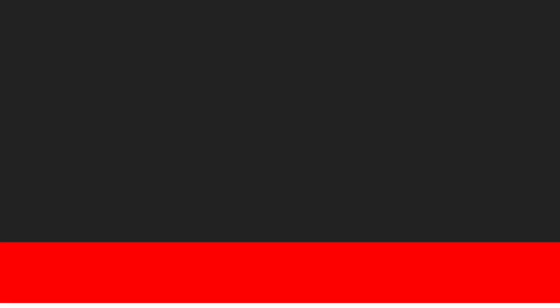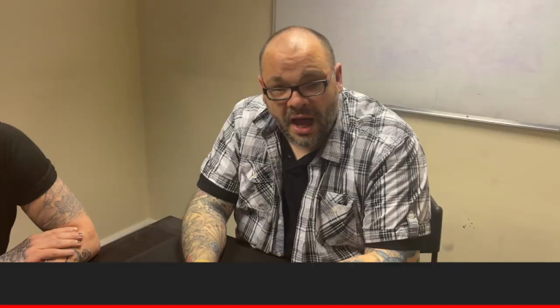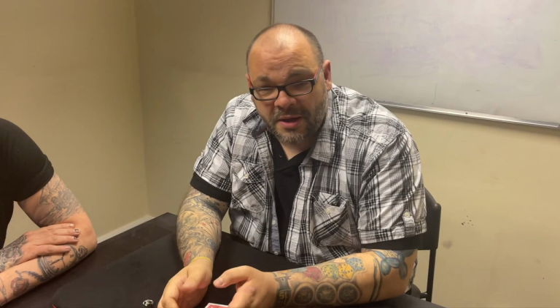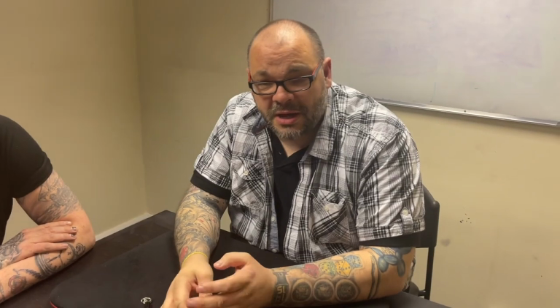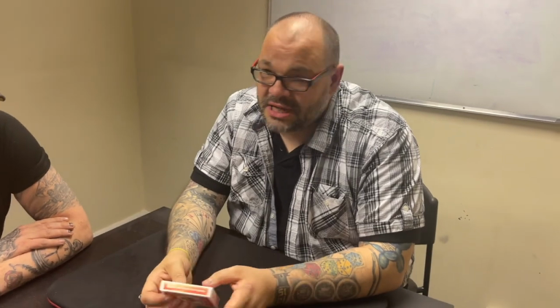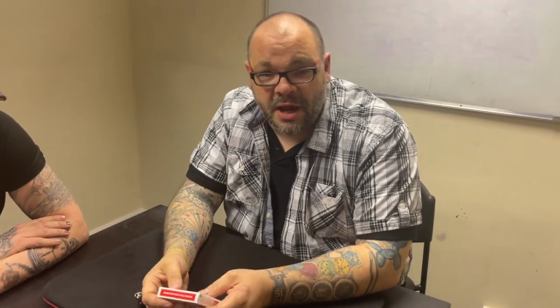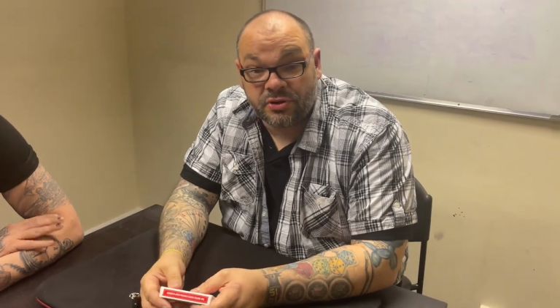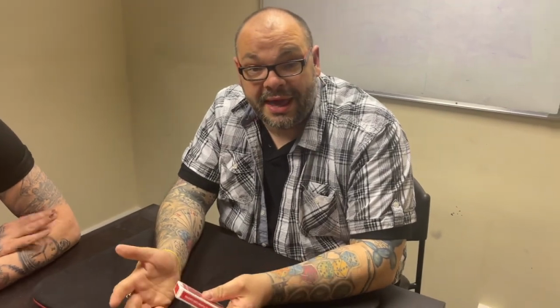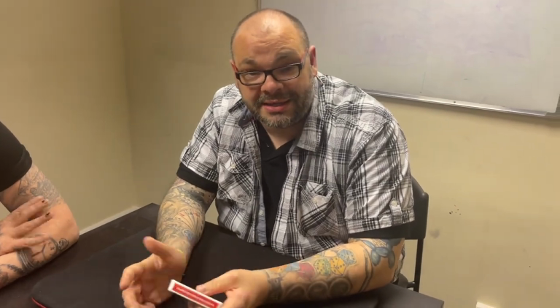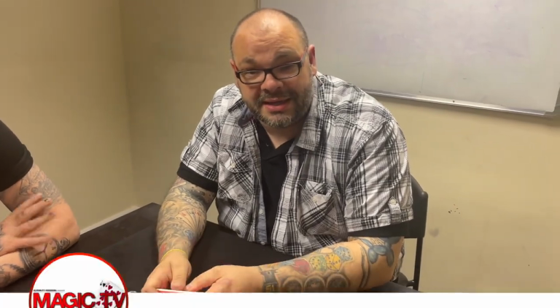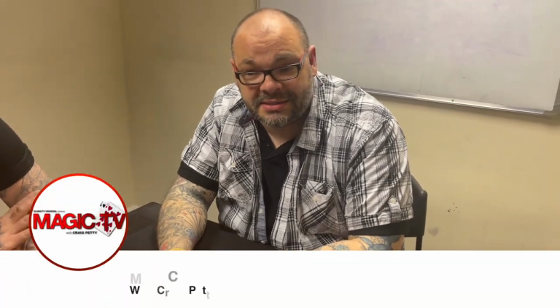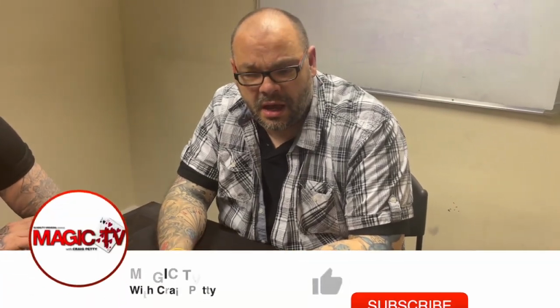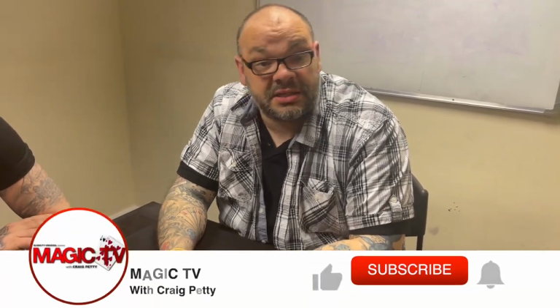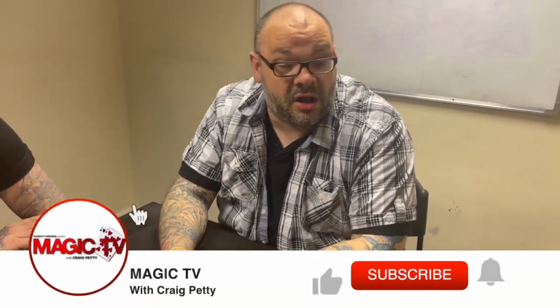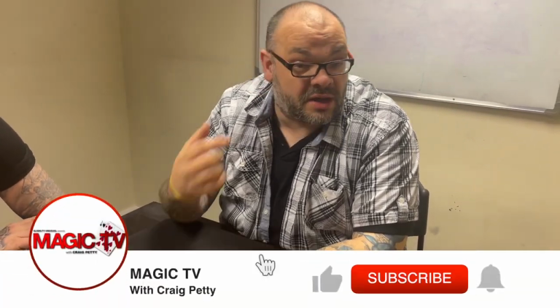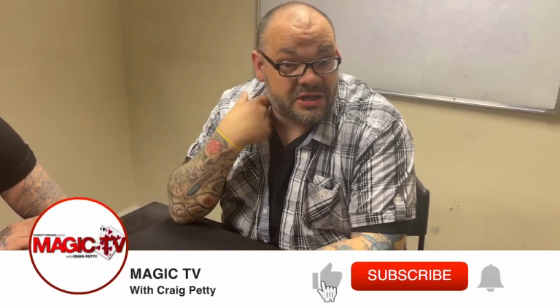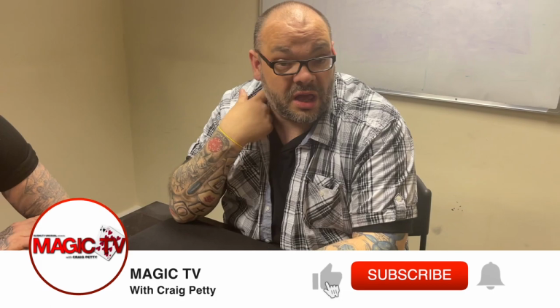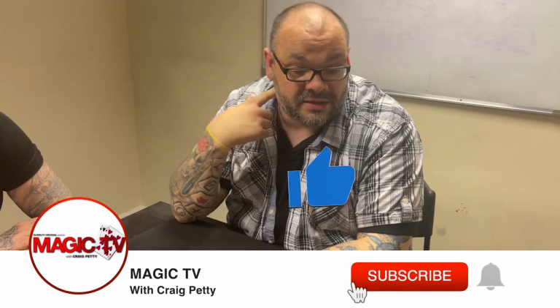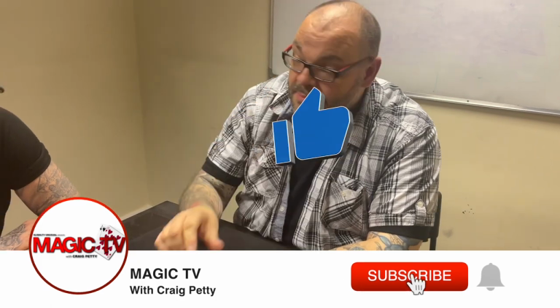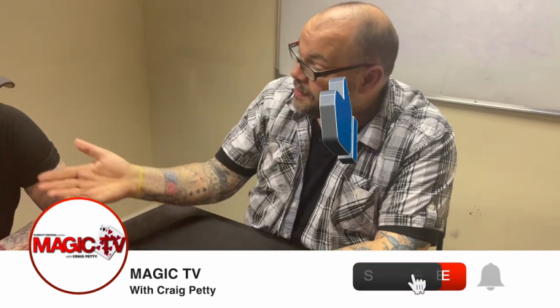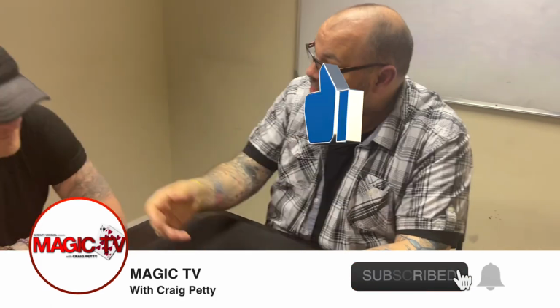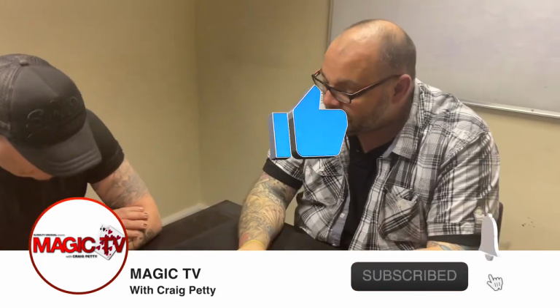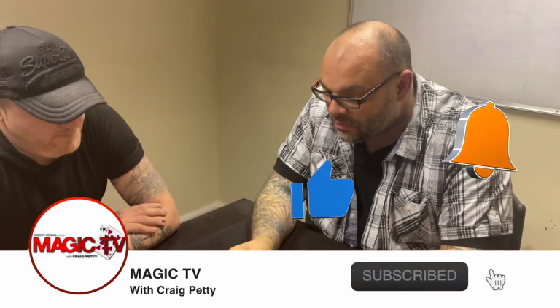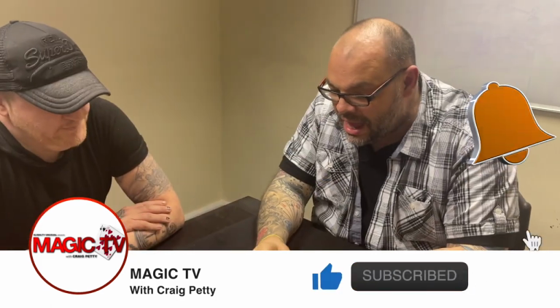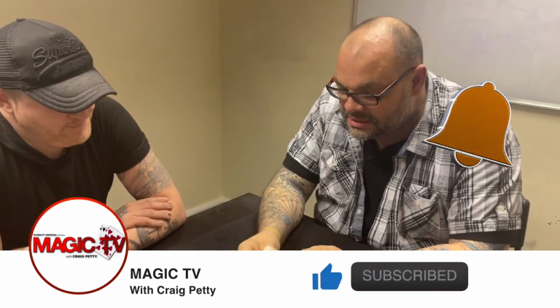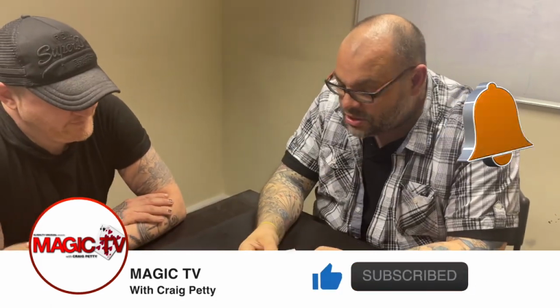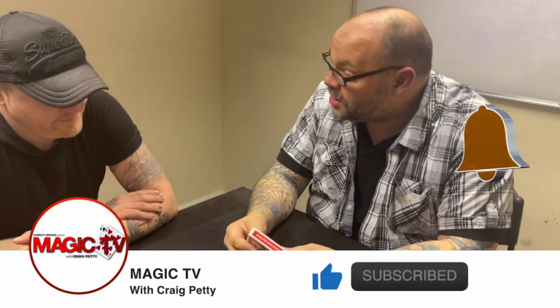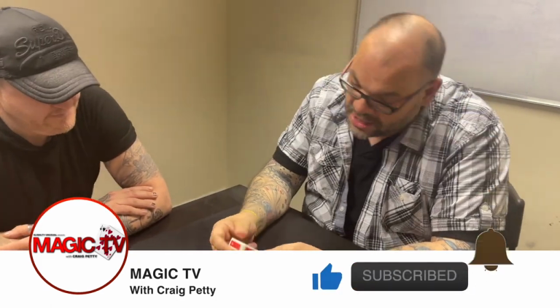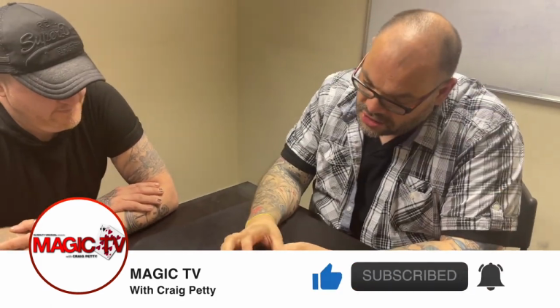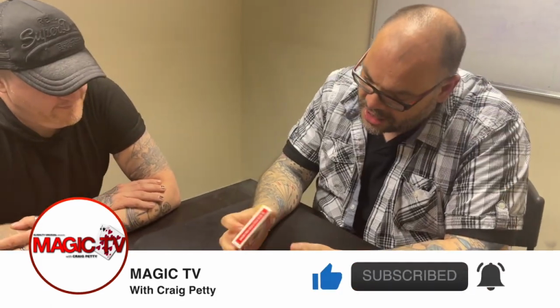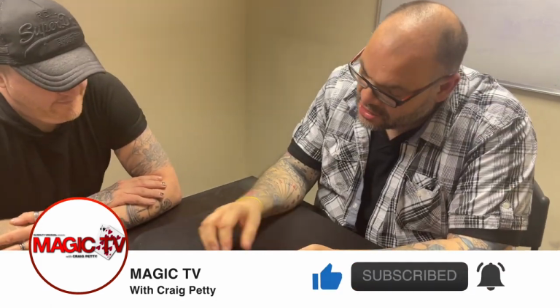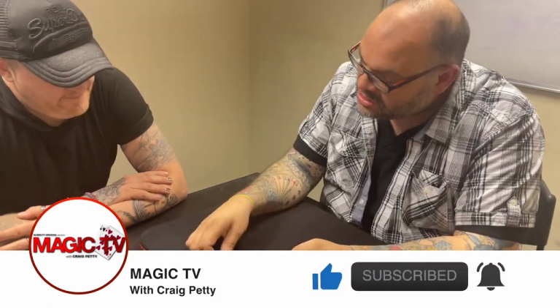Hey guys, welcome back to Magic TV, my name's Craig, it is 6 o'clock, it's time for a magic live. Today I'm here with Matt, and we can do another trick.